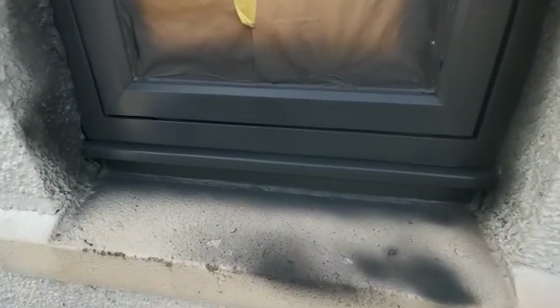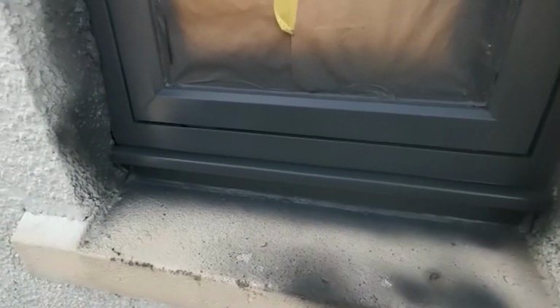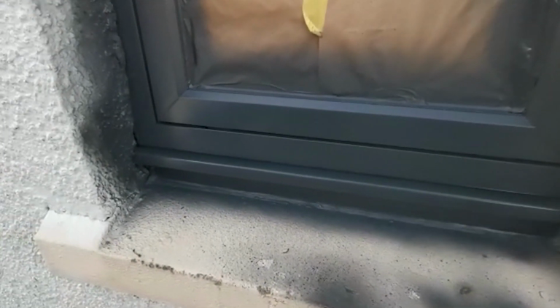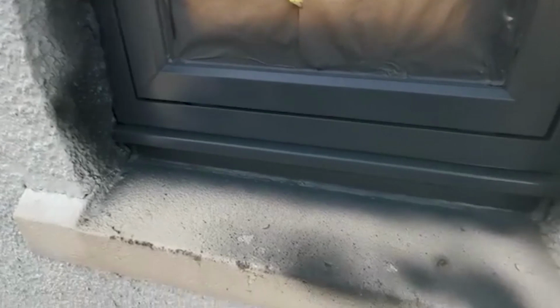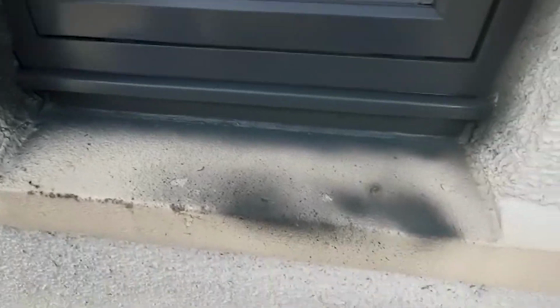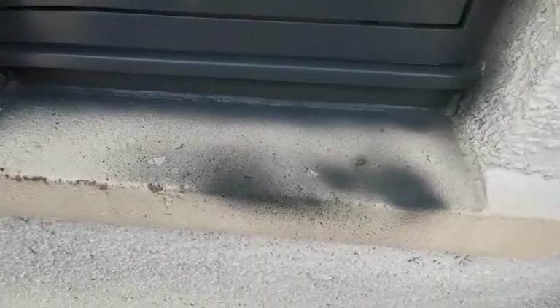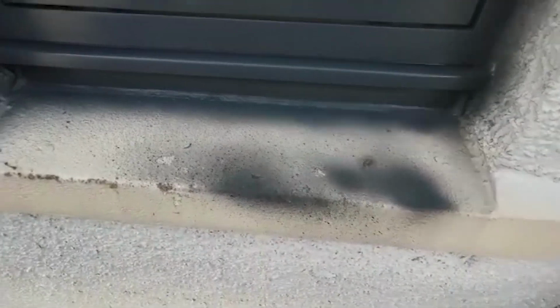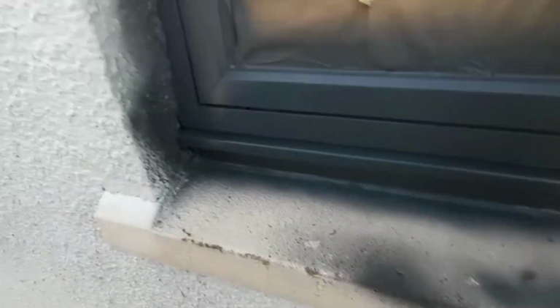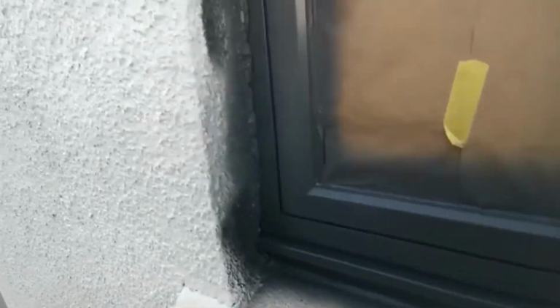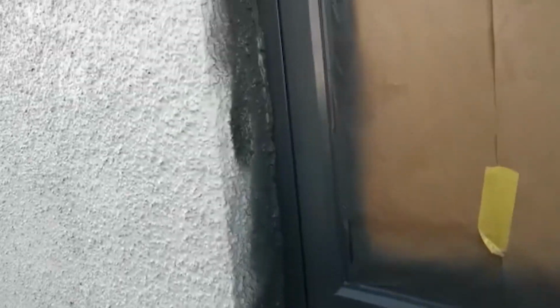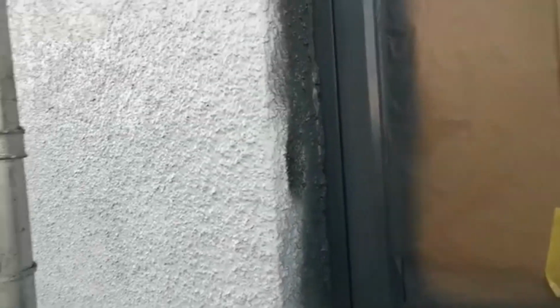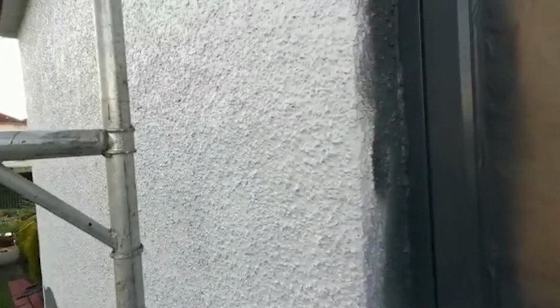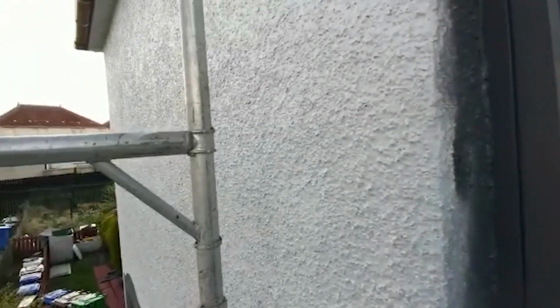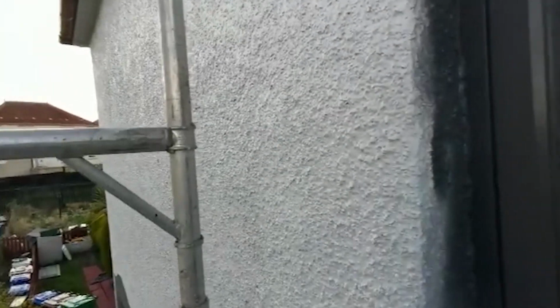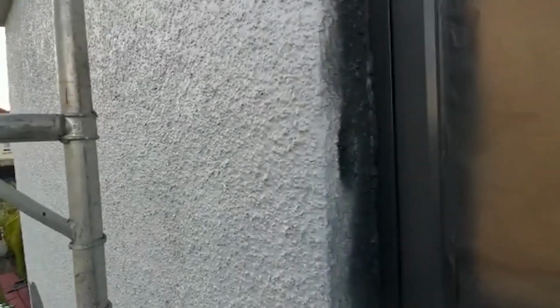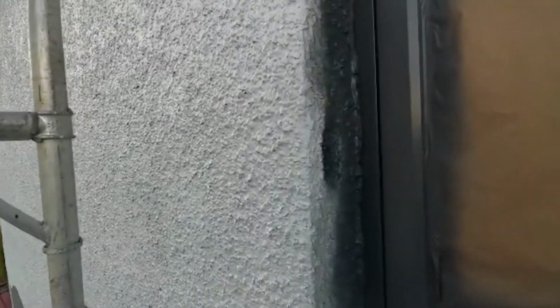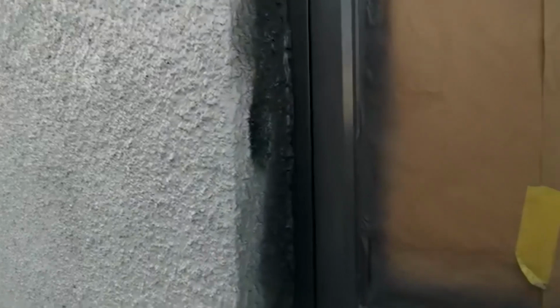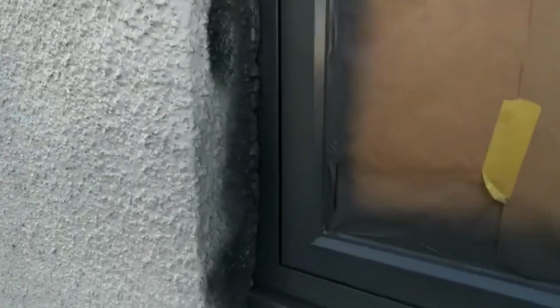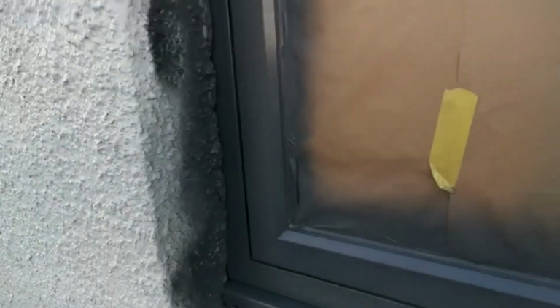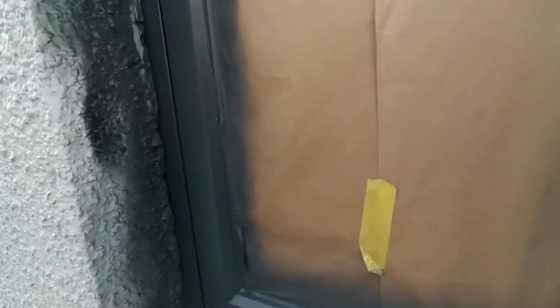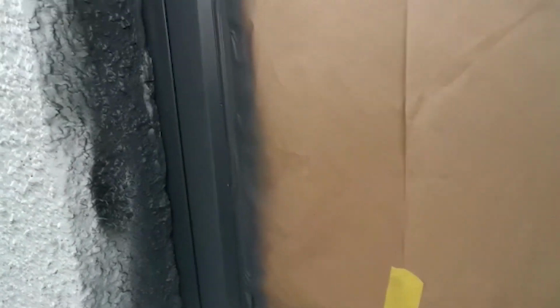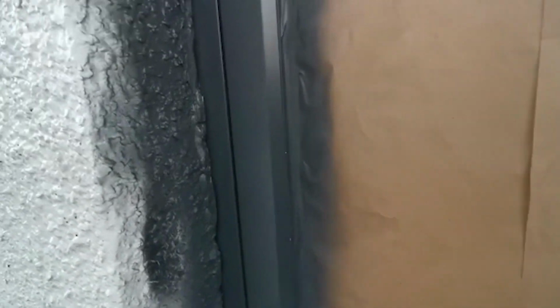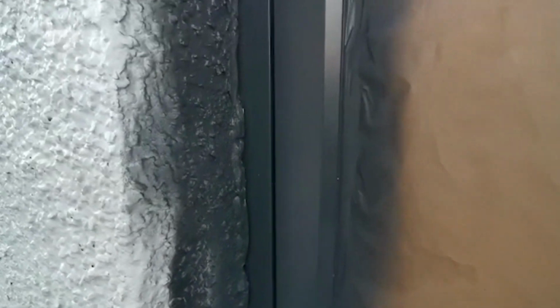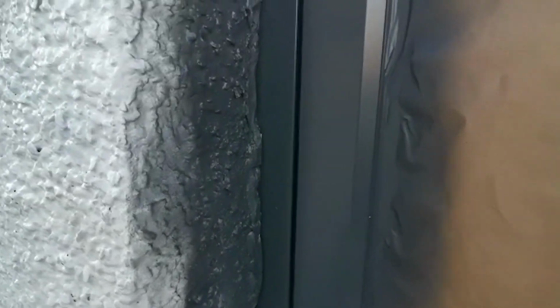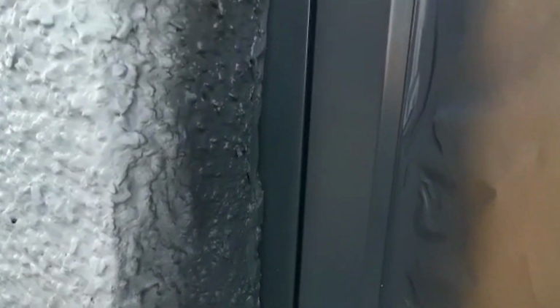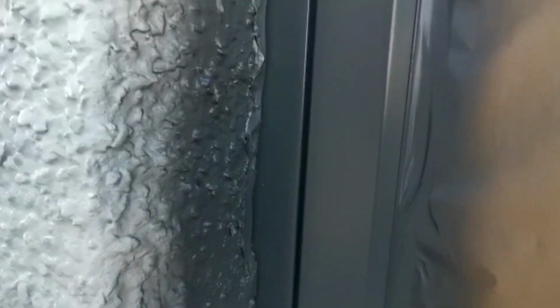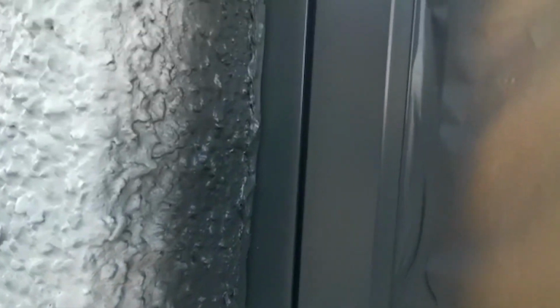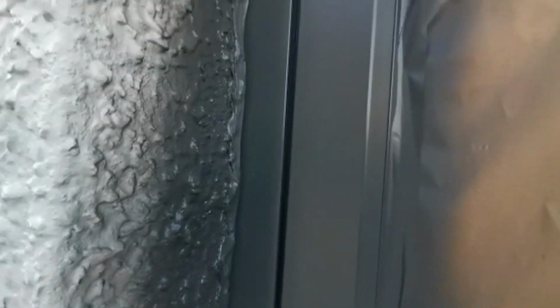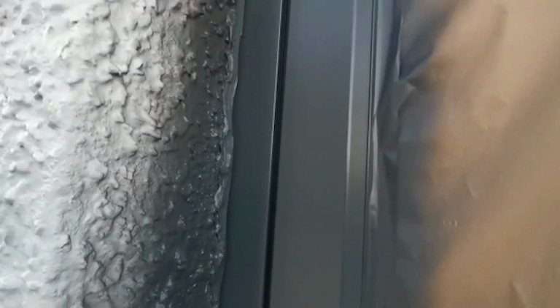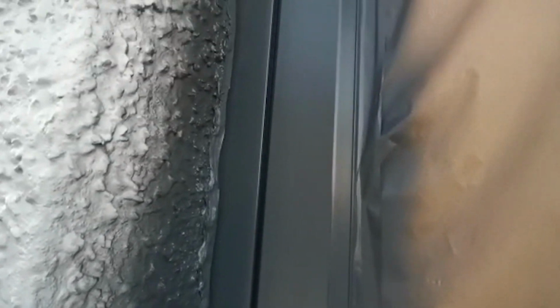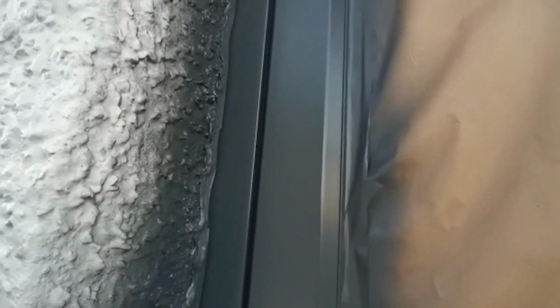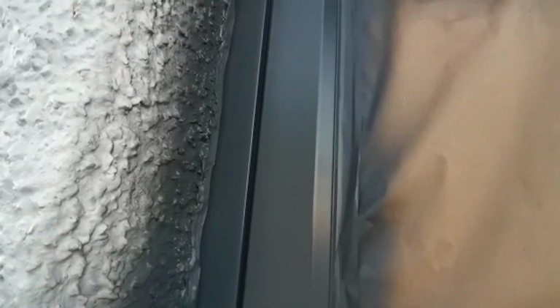And here's the final result. Don't worry about the paint on the walls because this is getting masonry paint on it anyway. But that's it — that's the complete, sexy finish.